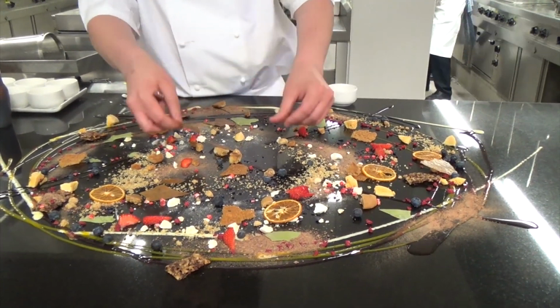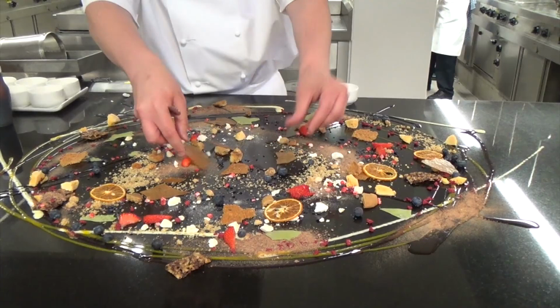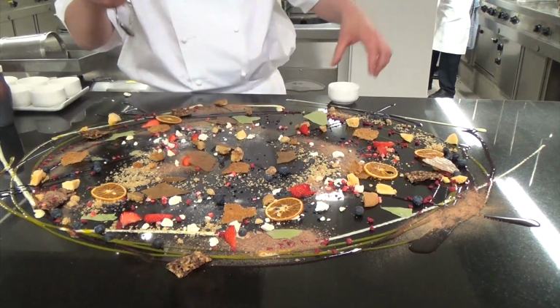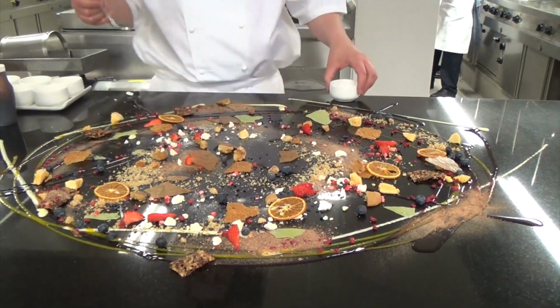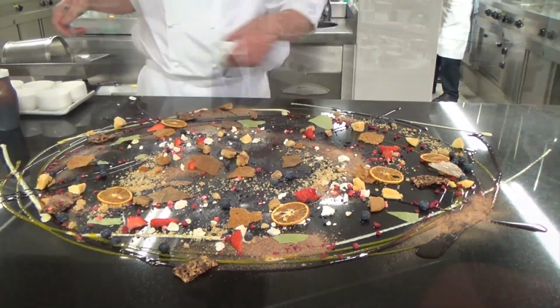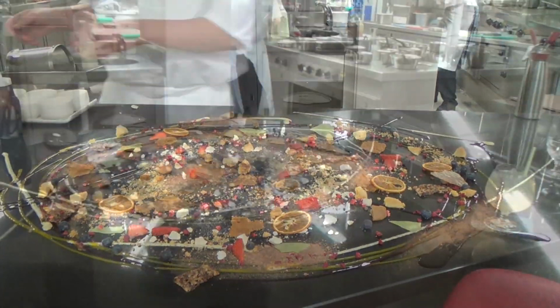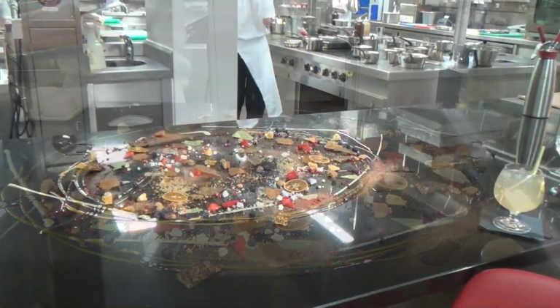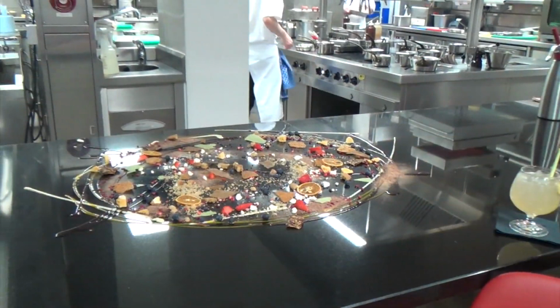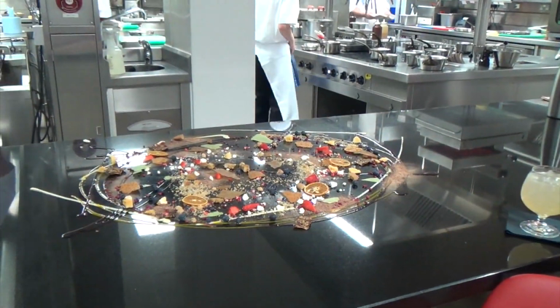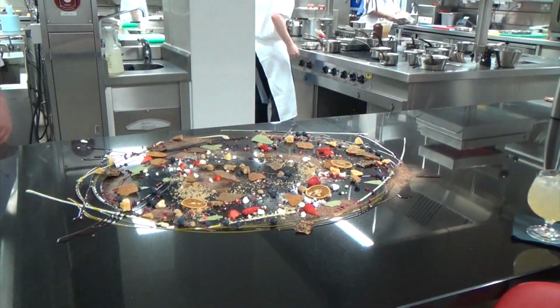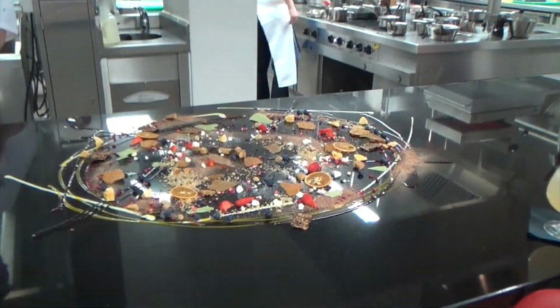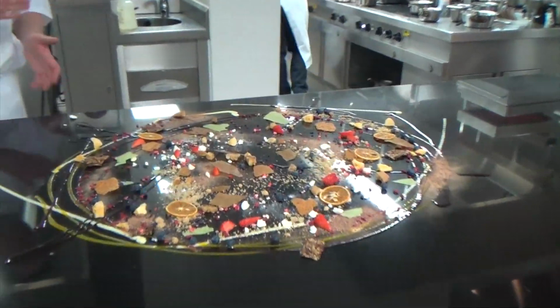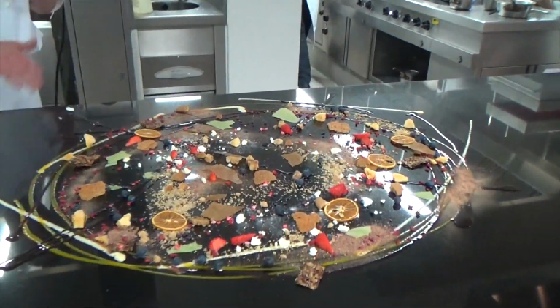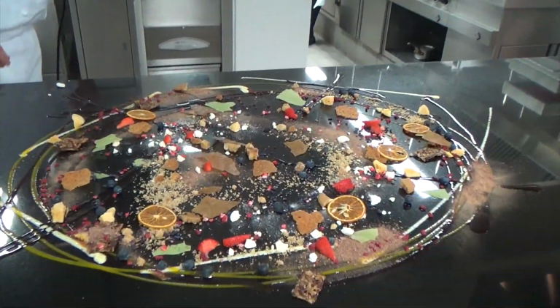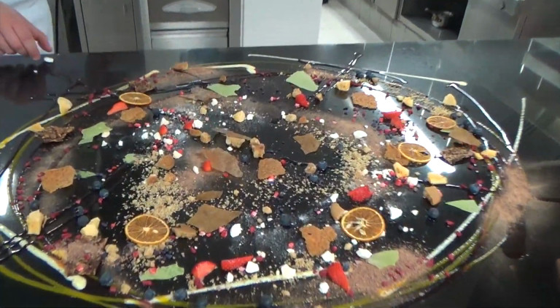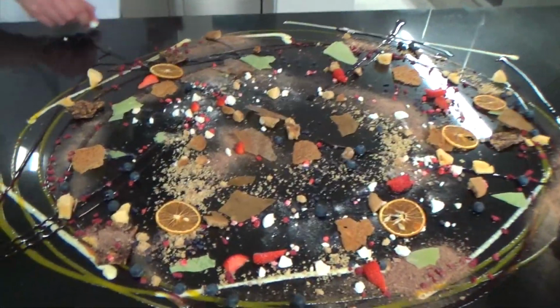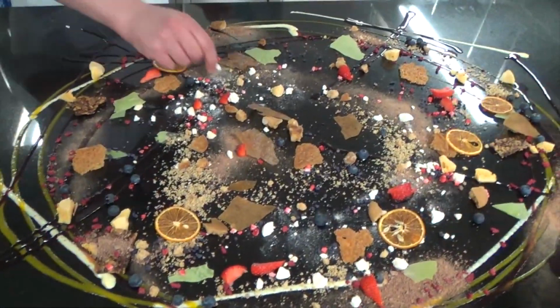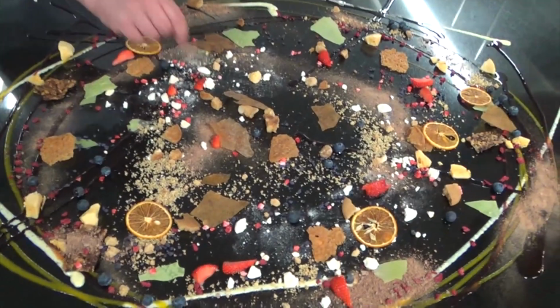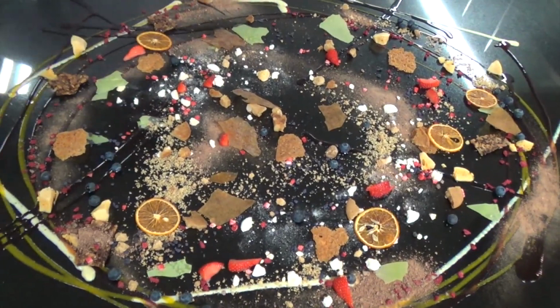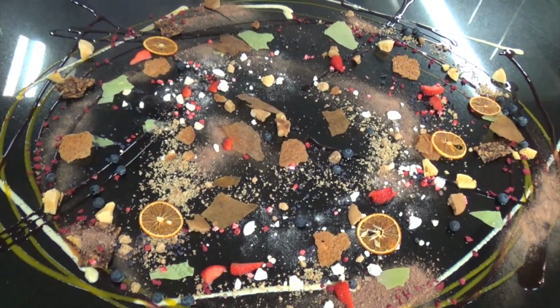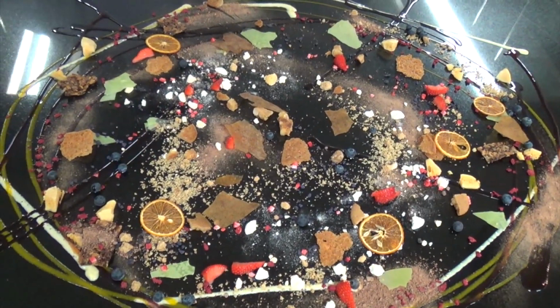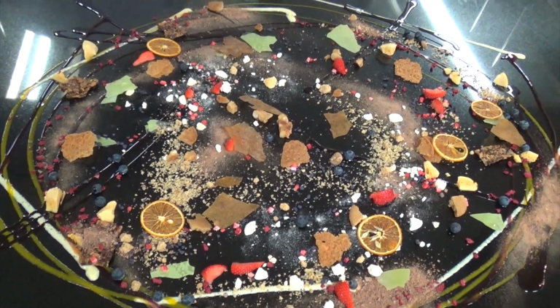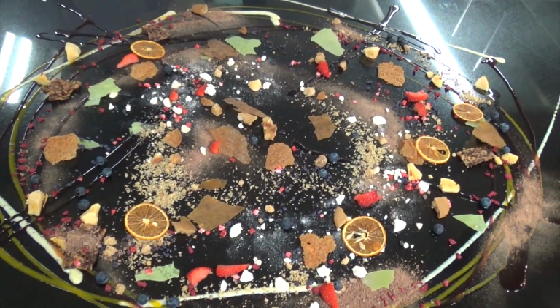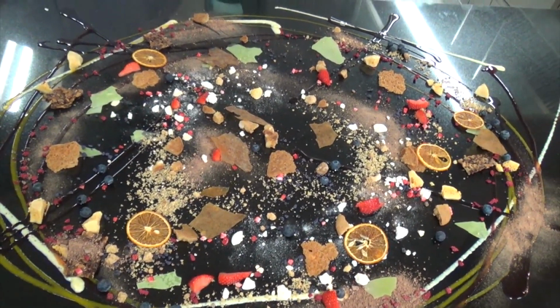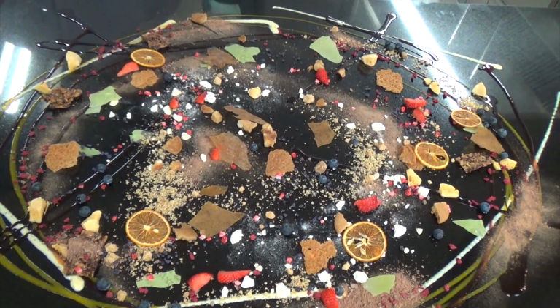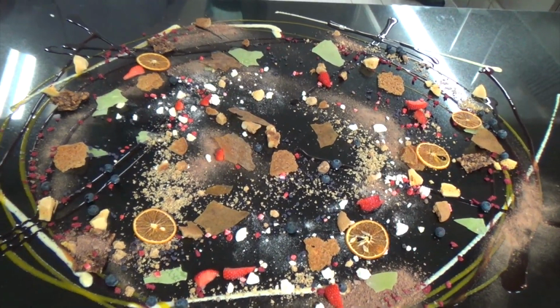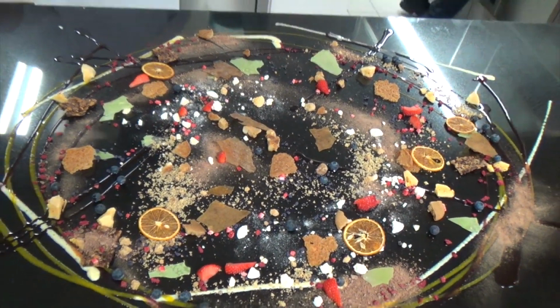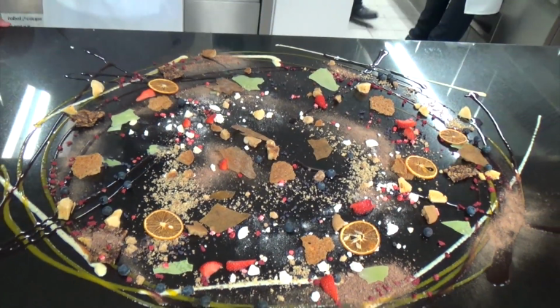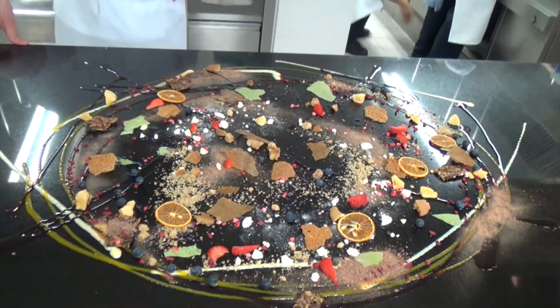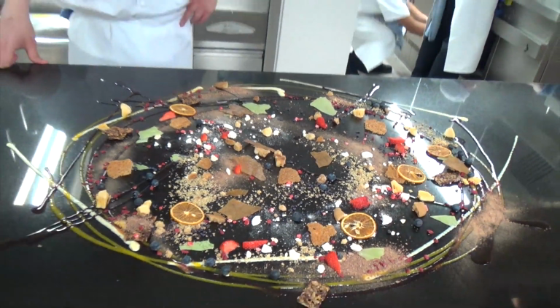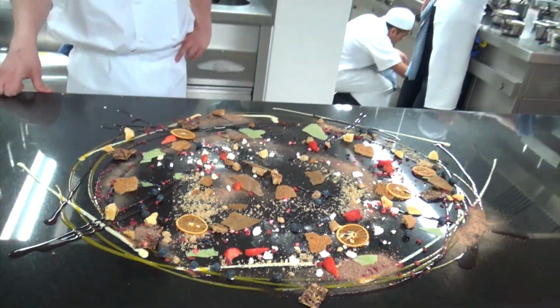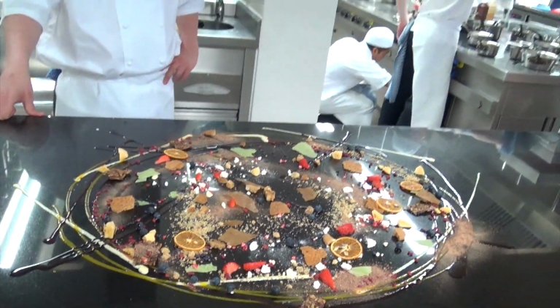Great table, guys. And I'd just call this "Dessert on the Pass."